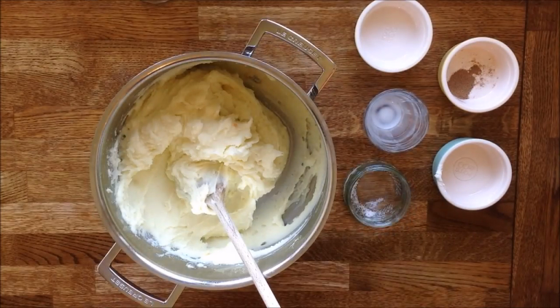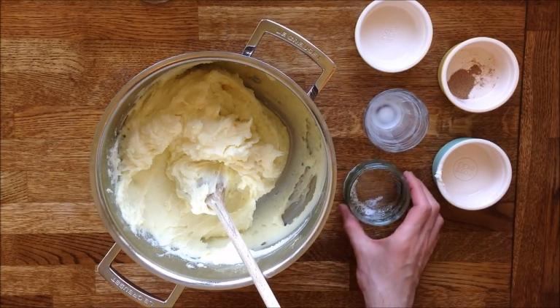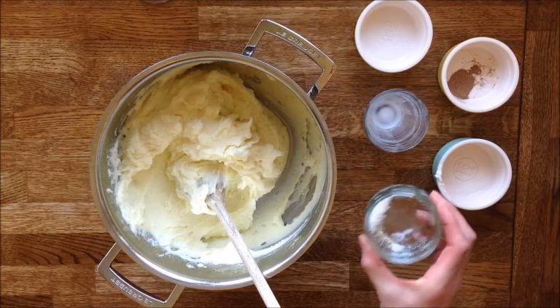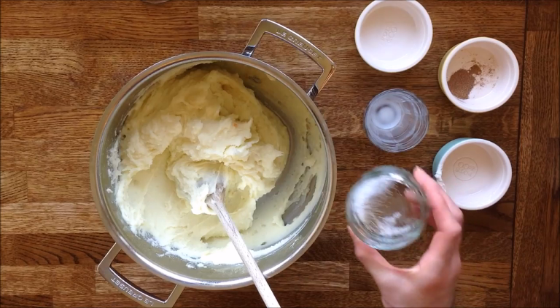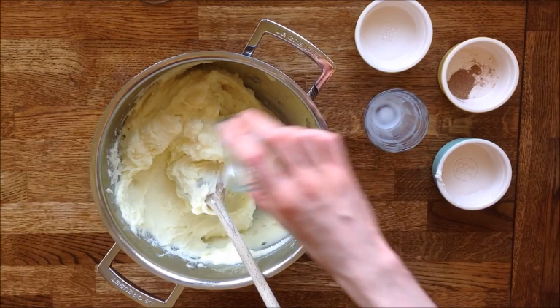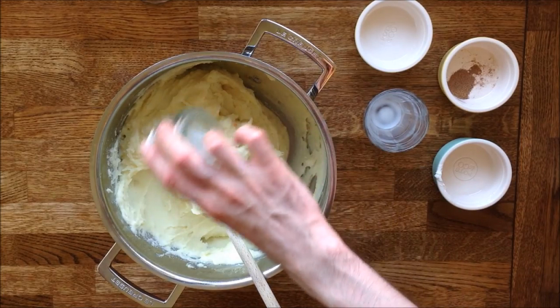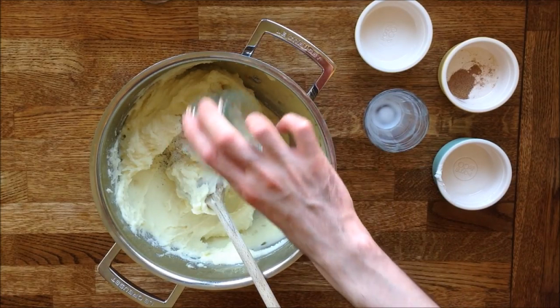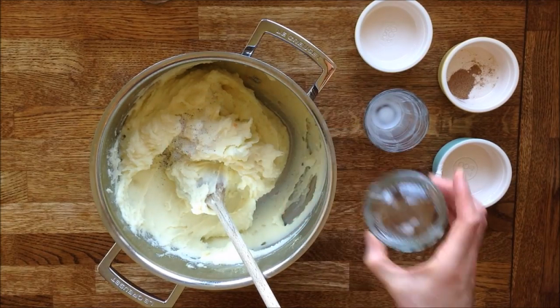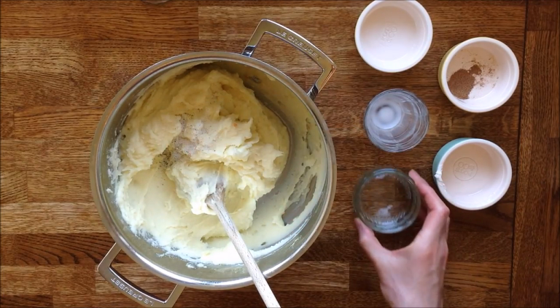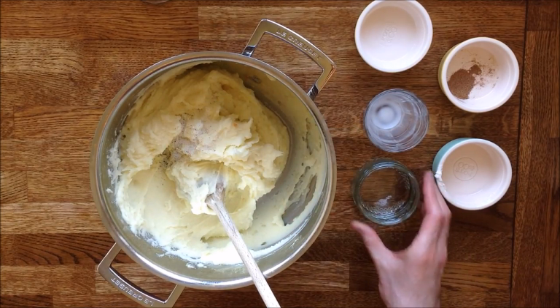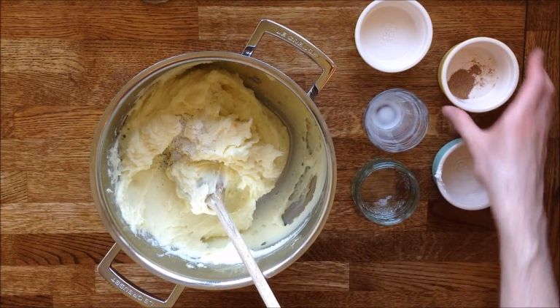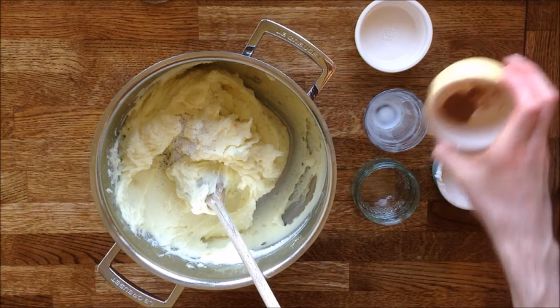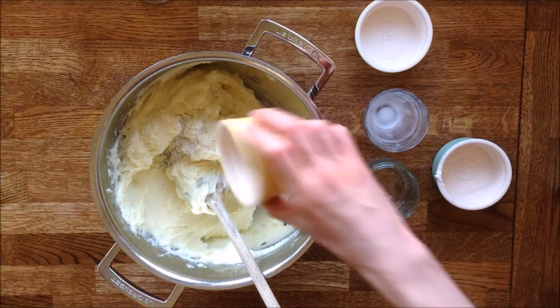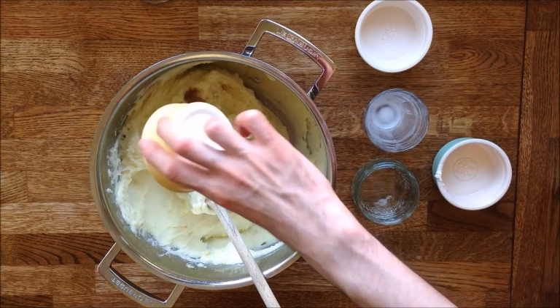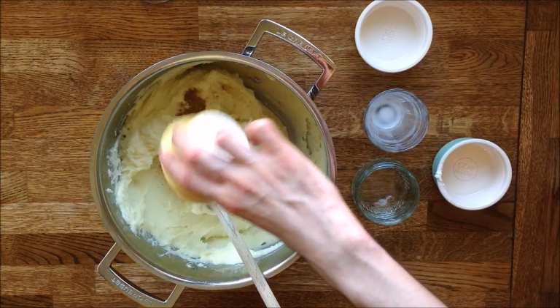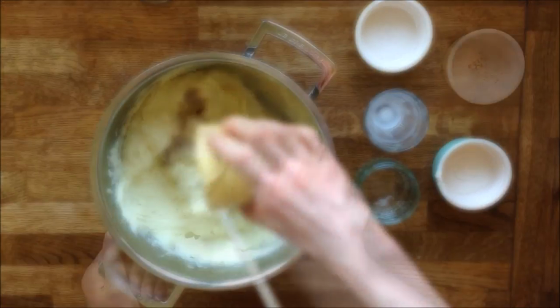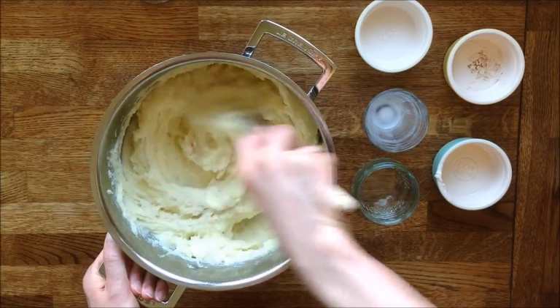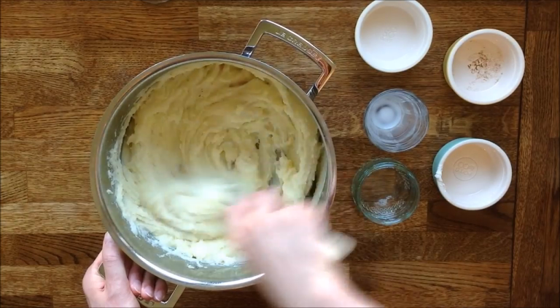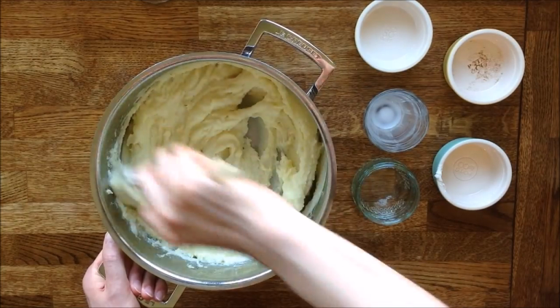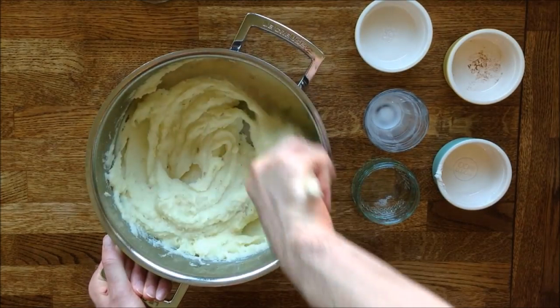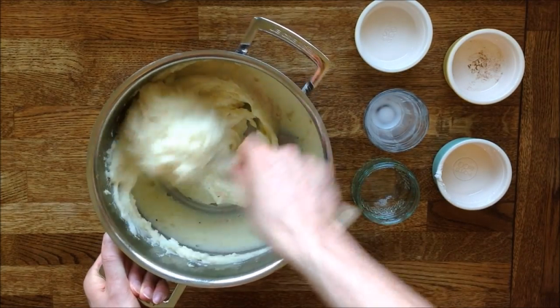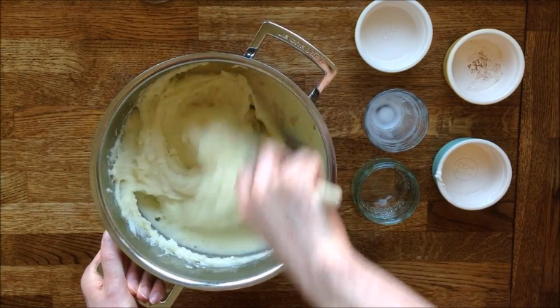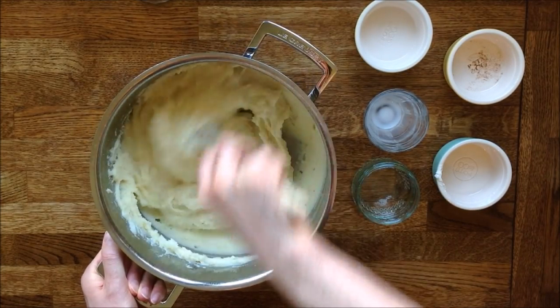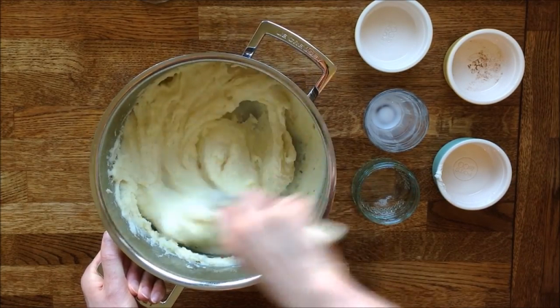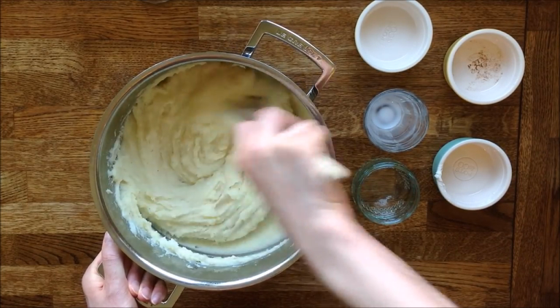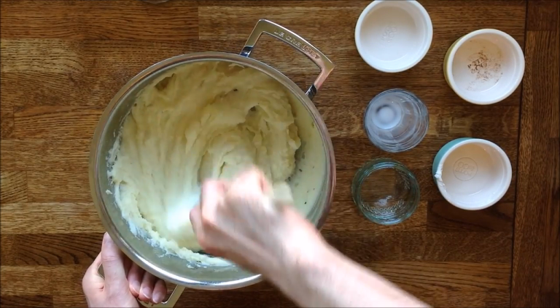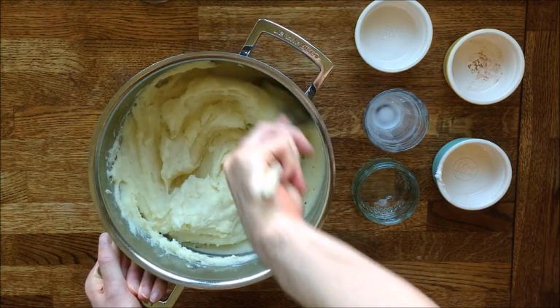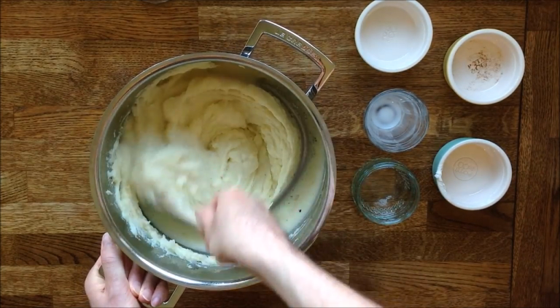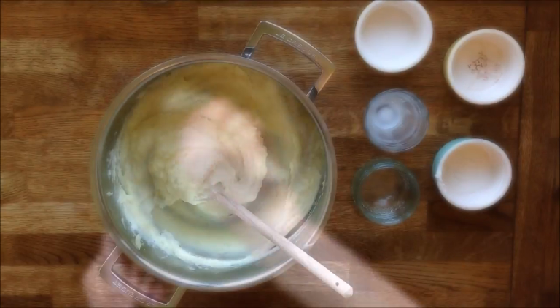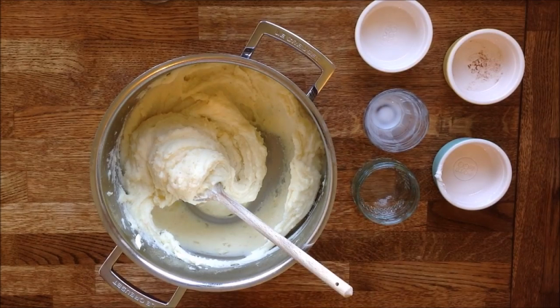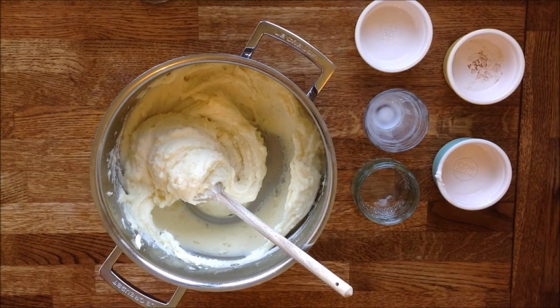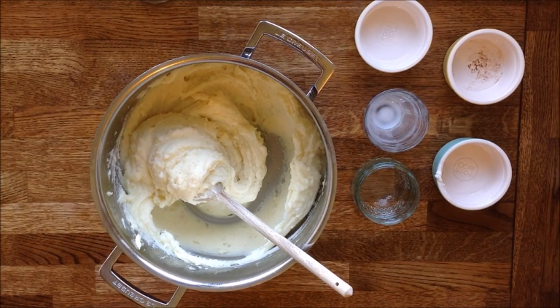Some salt and pepper, and finally the nutmeg.